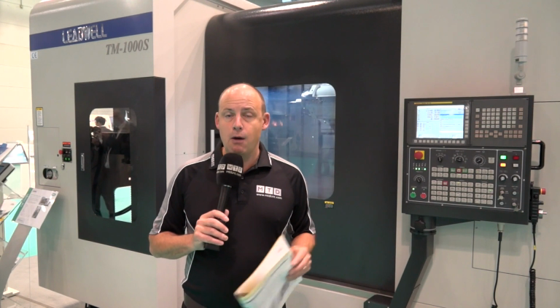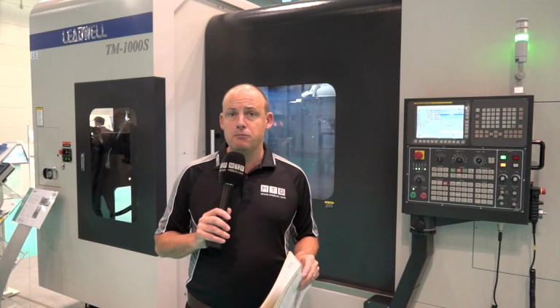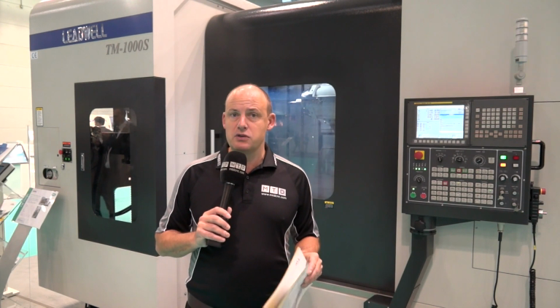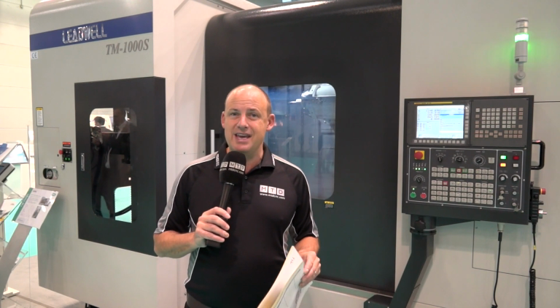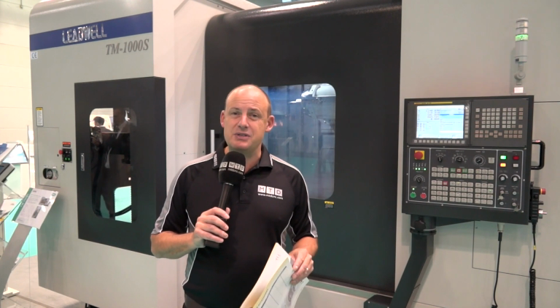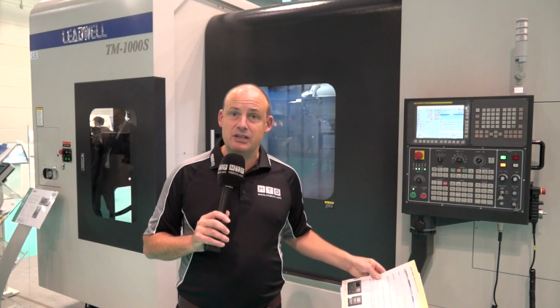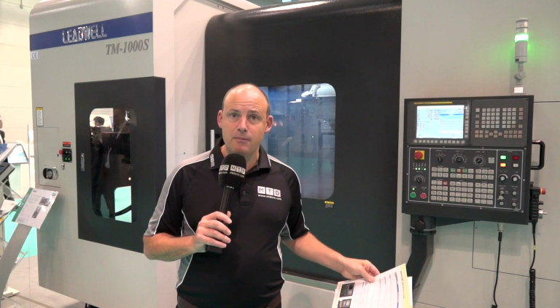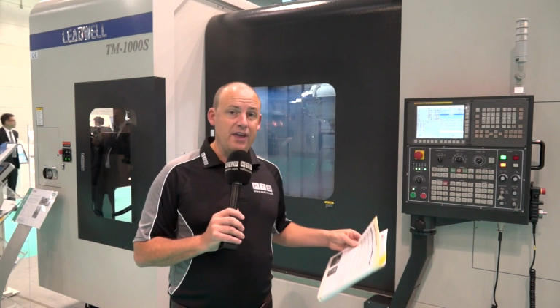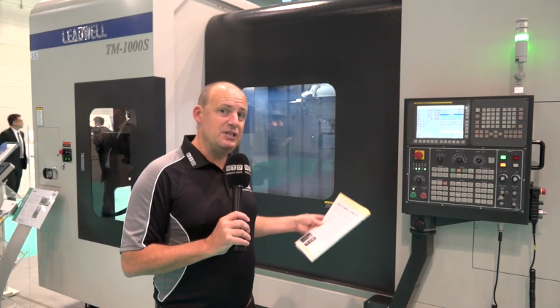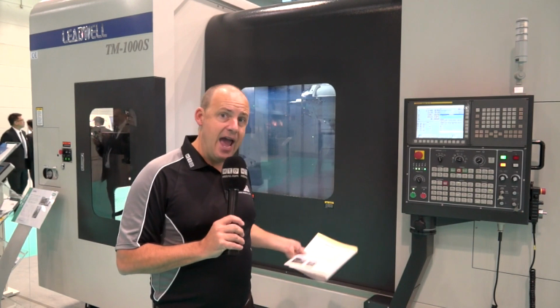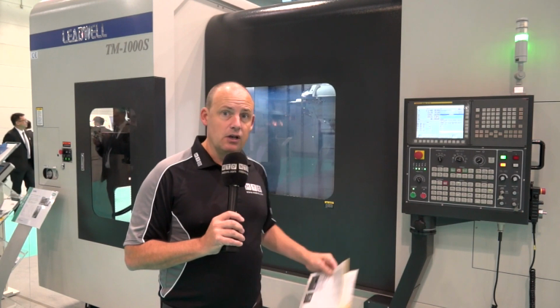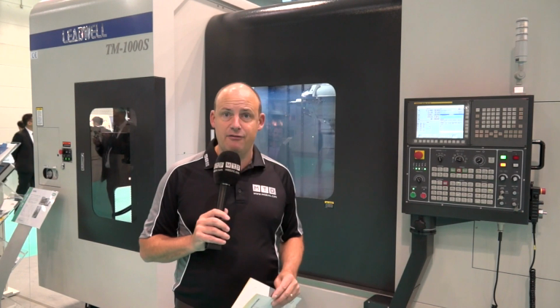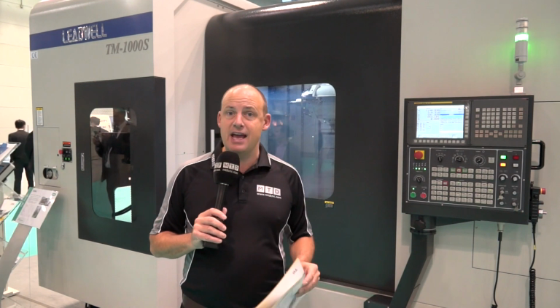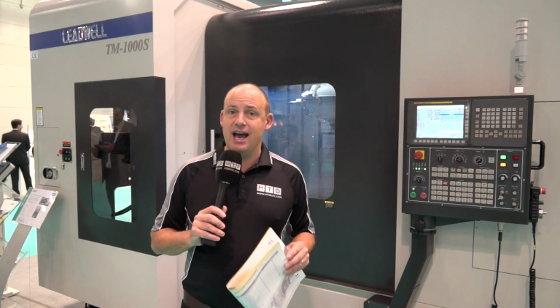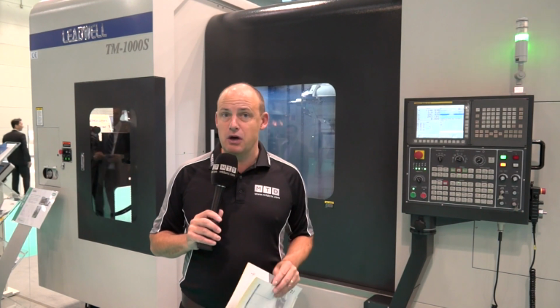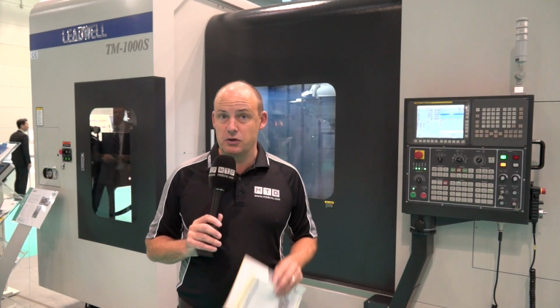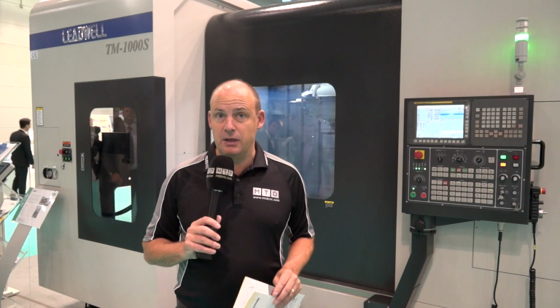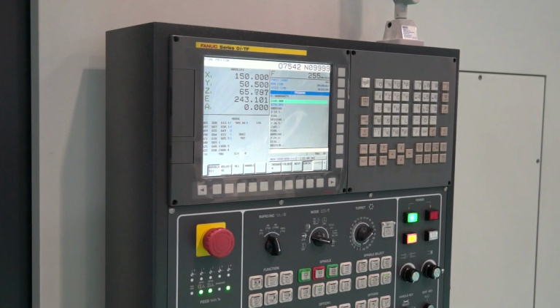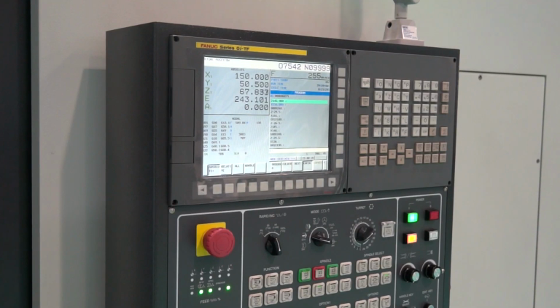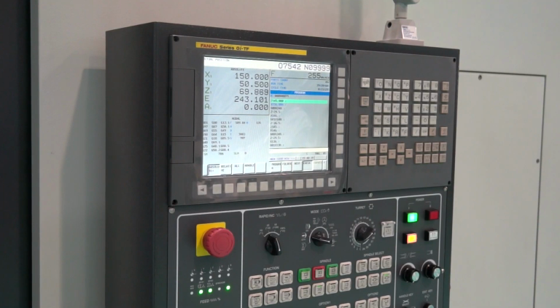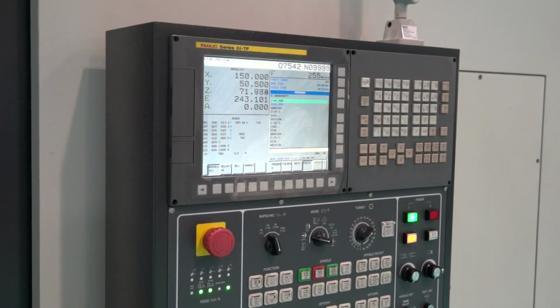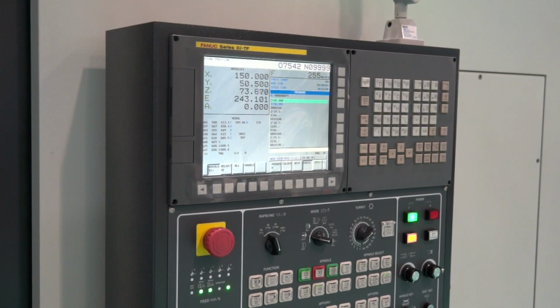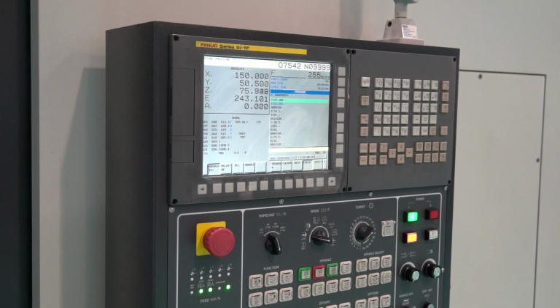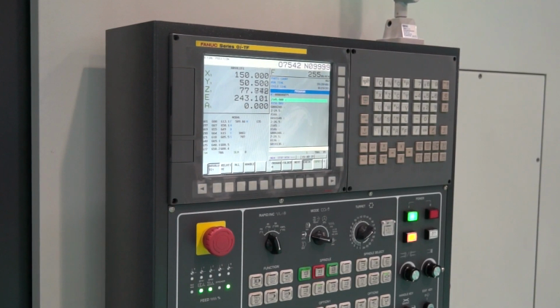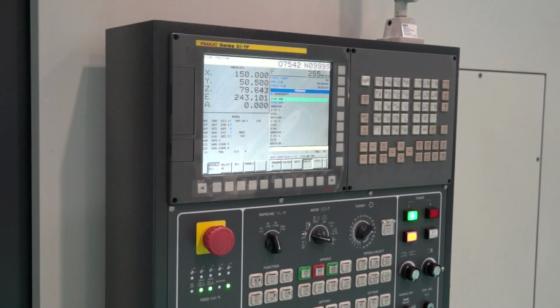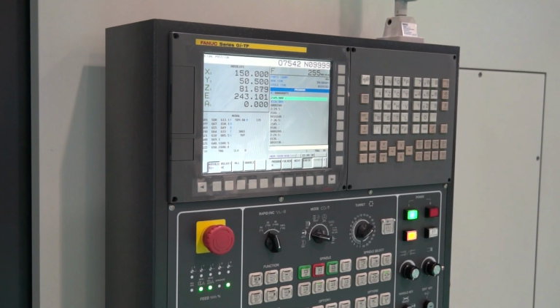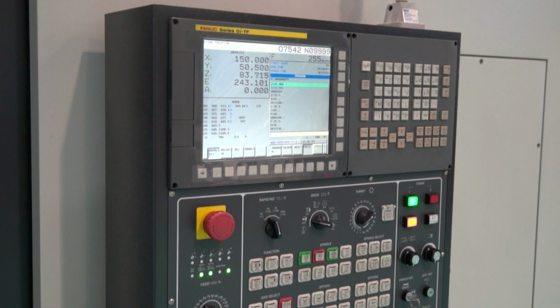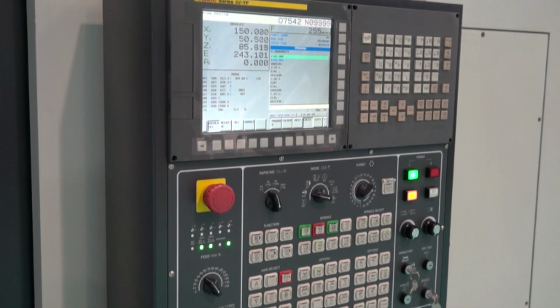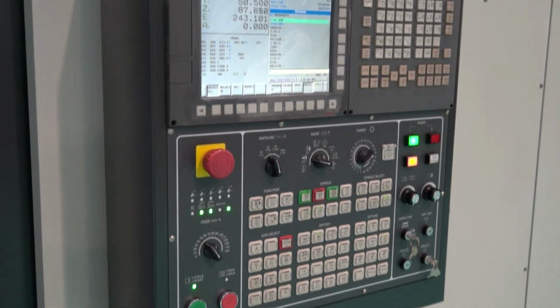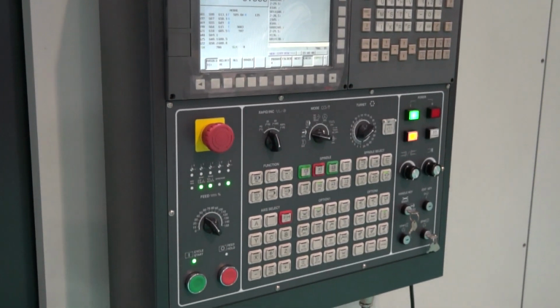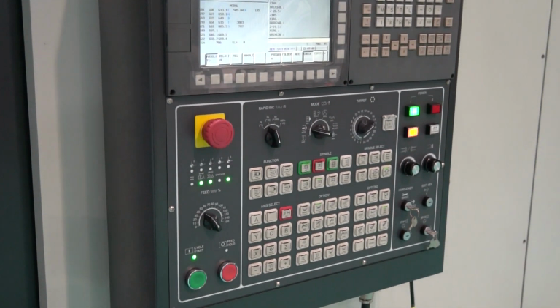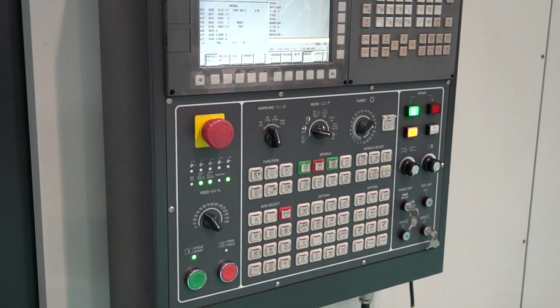These models come either as the standard TM or as the TM-S, like we have here, where the S denotes that it's got a sub spindle. There are two options on the control: you can go for either the FANUC, which we have here, or the Siemens 840D.